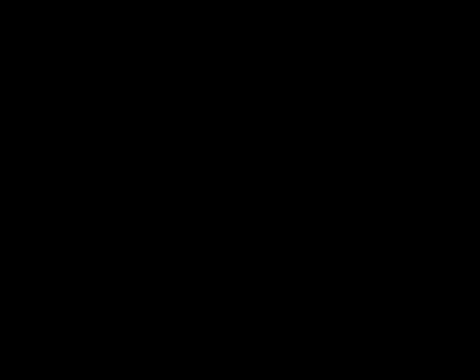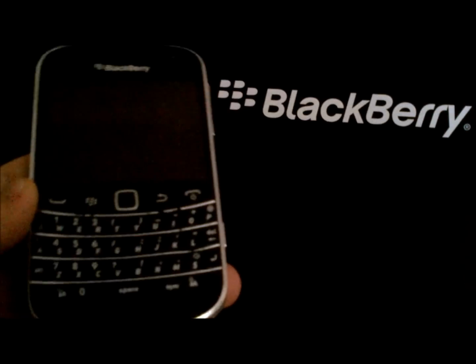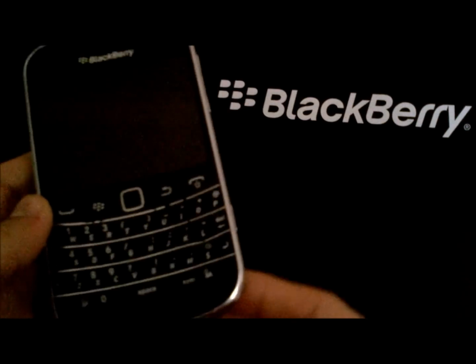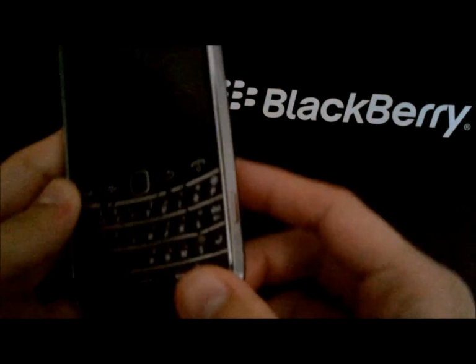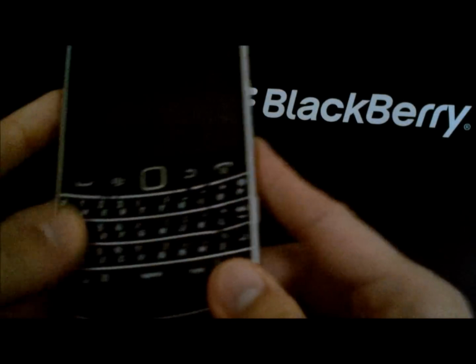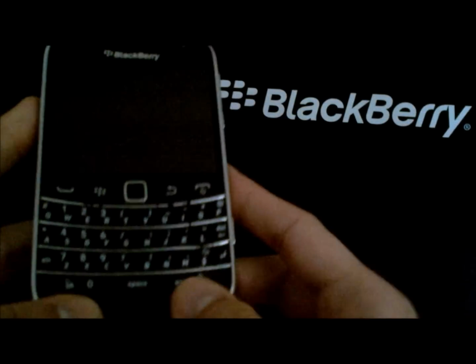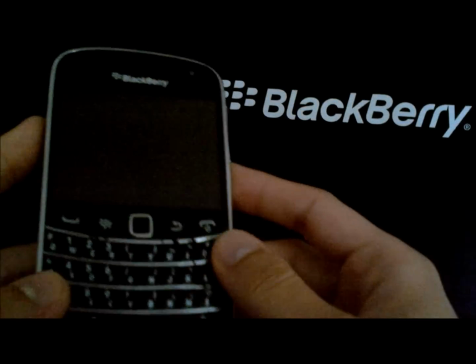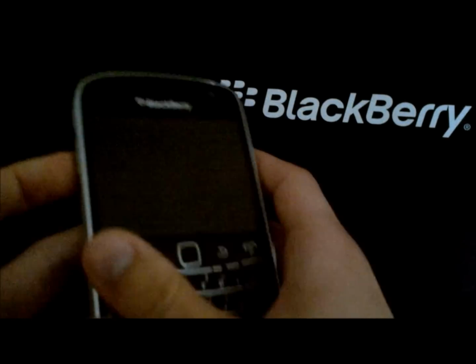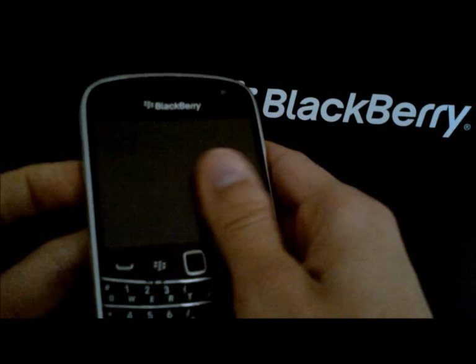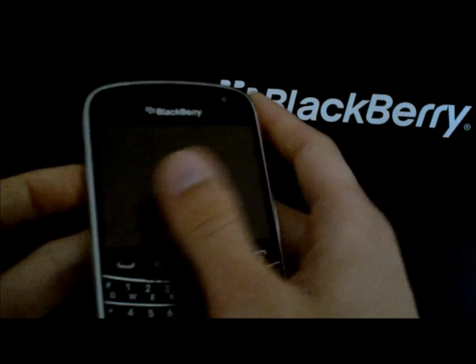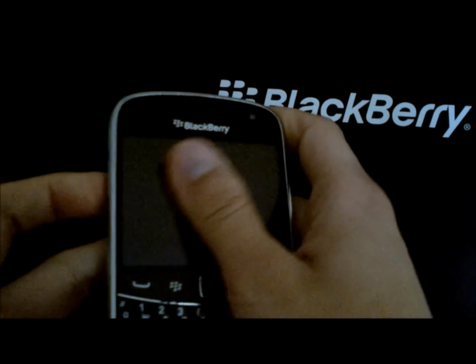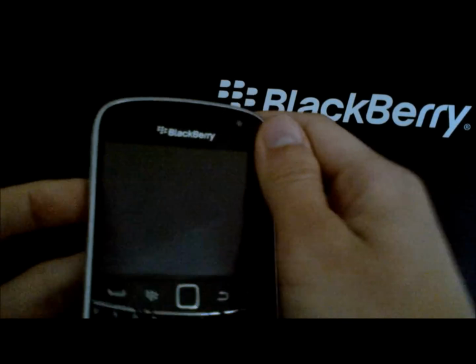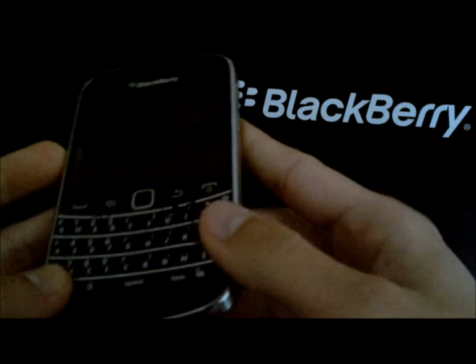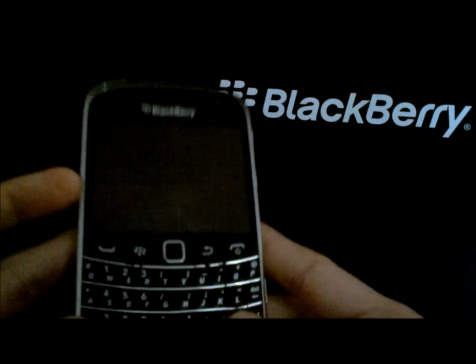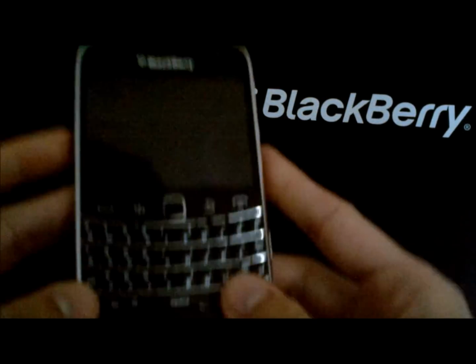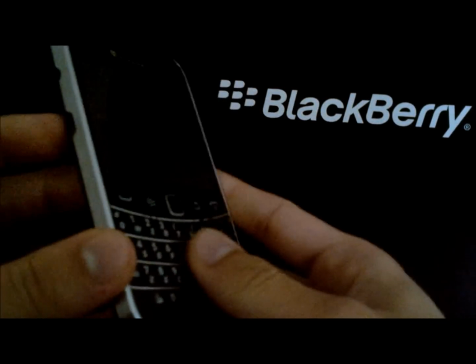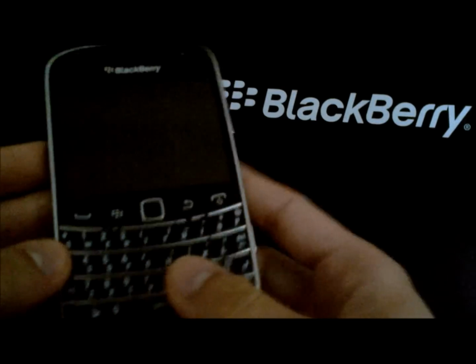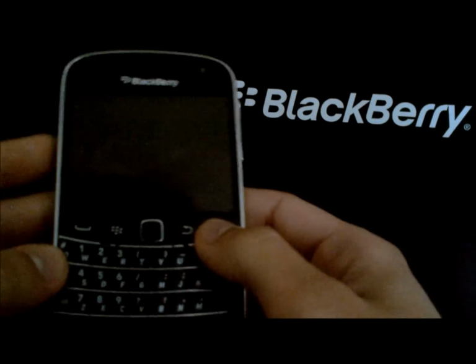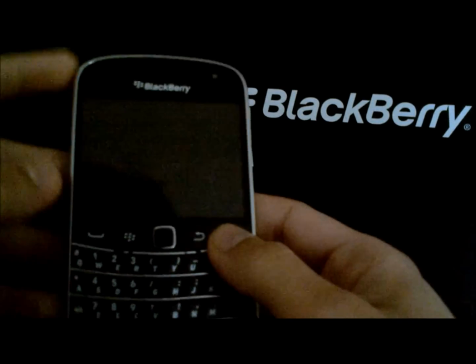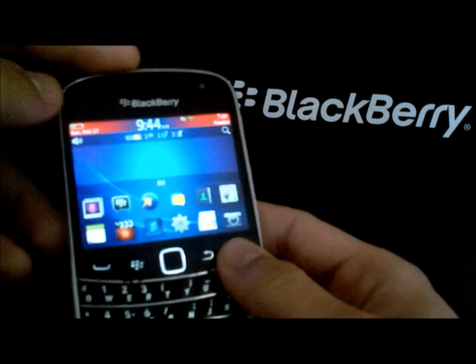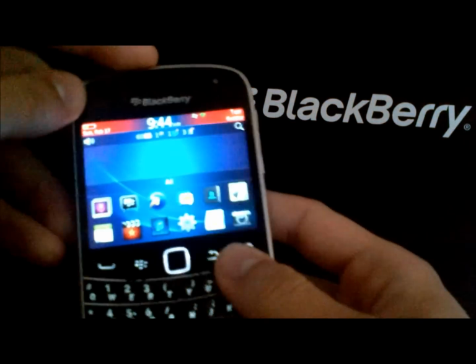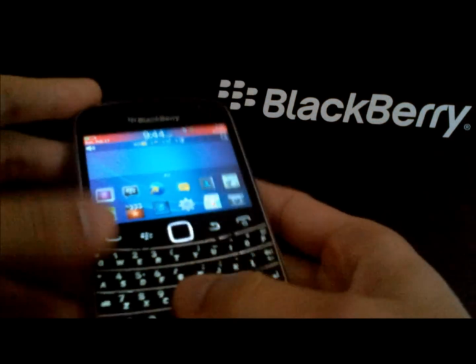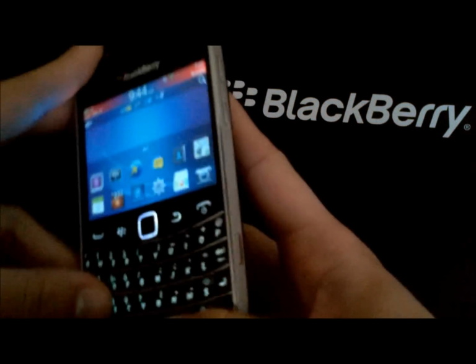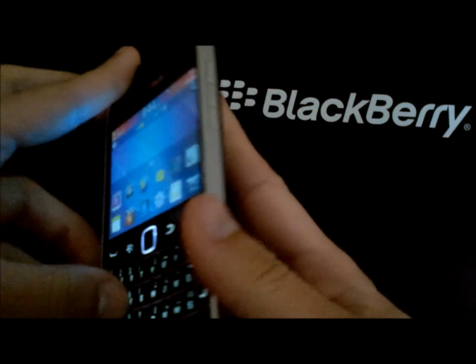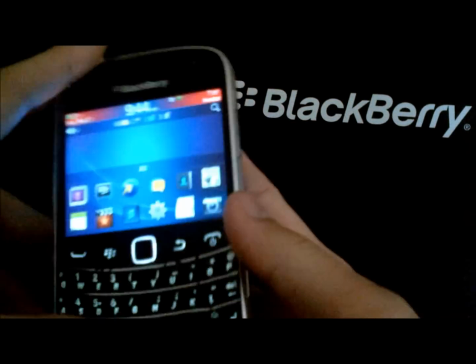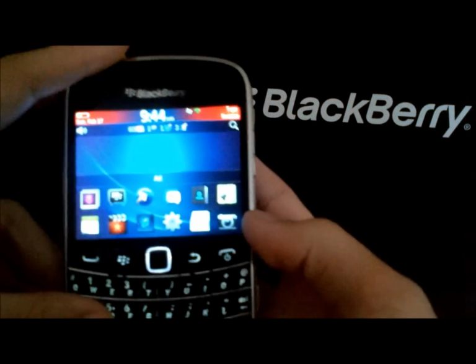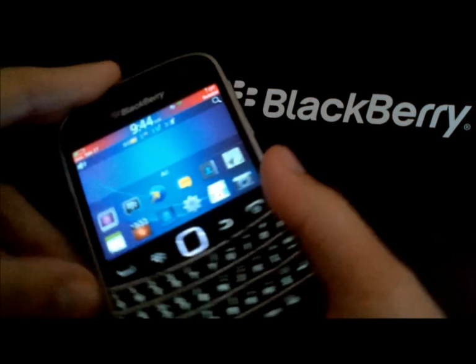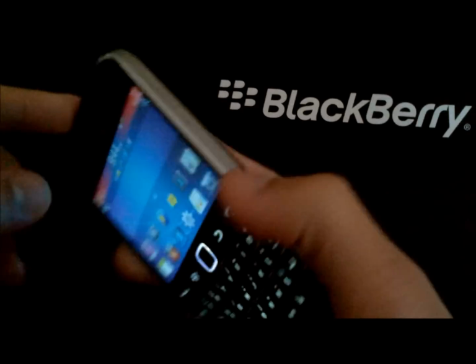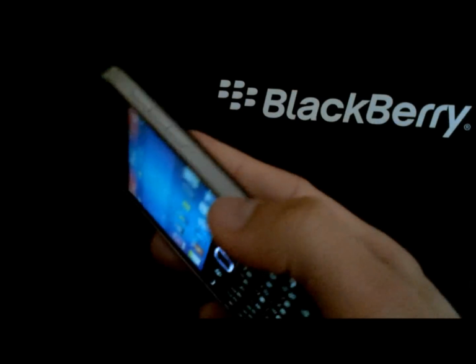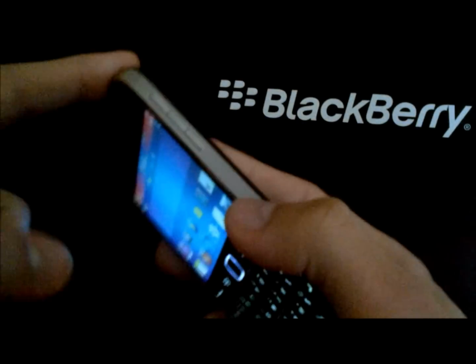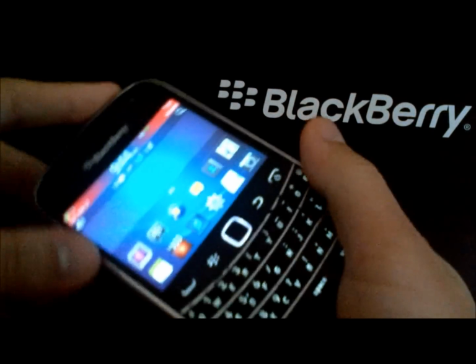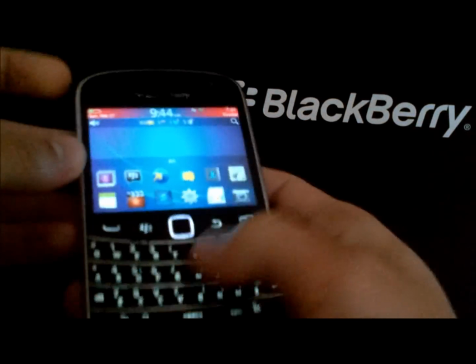Hey there, BlackBerry folks. I kind of want to take you back a little bit in time and talk about this, the BlackBerry 9900. Overall, running OS 7.1, this is a slick phone.